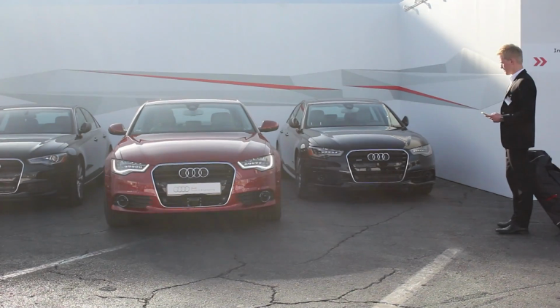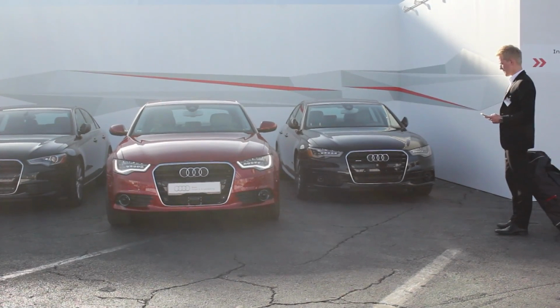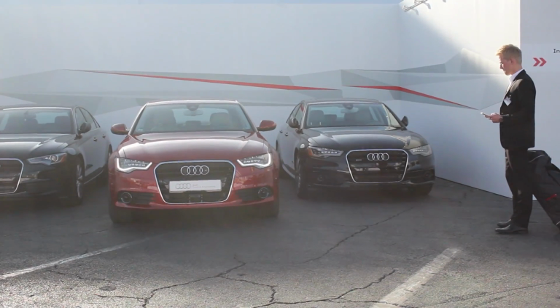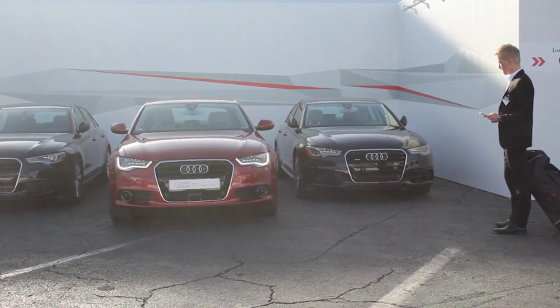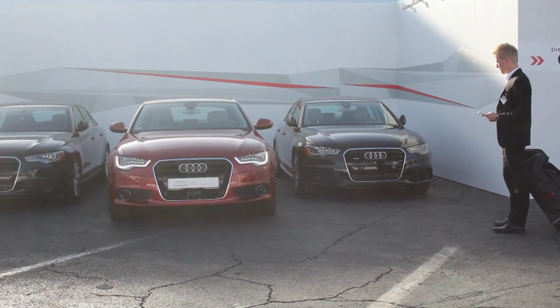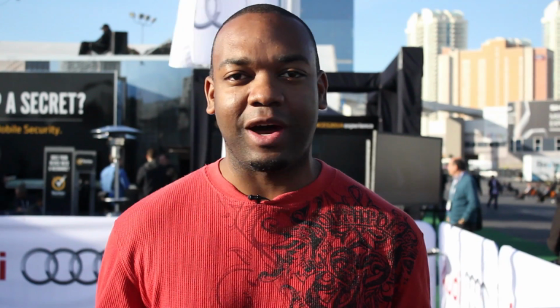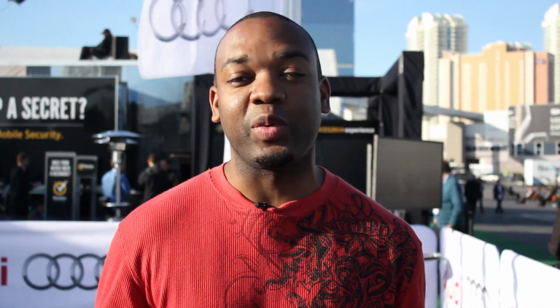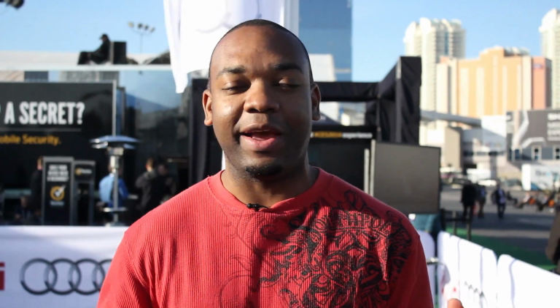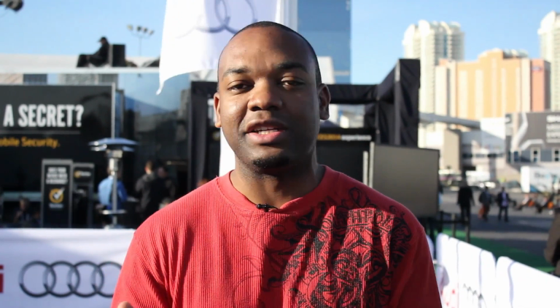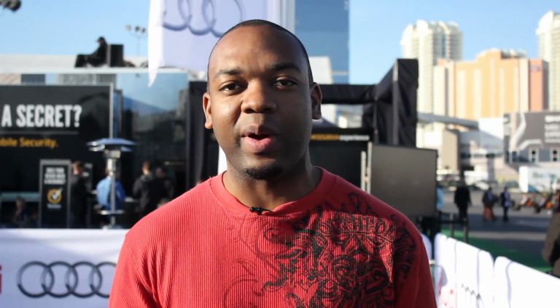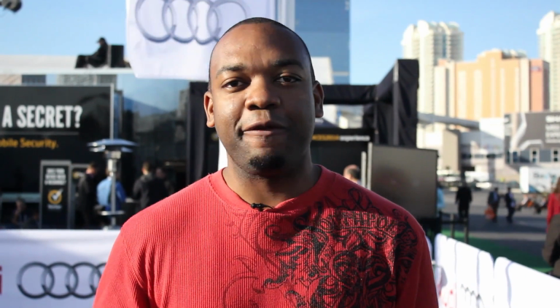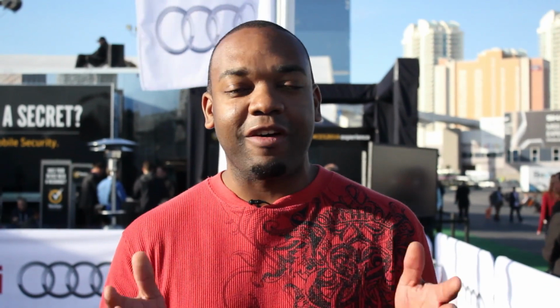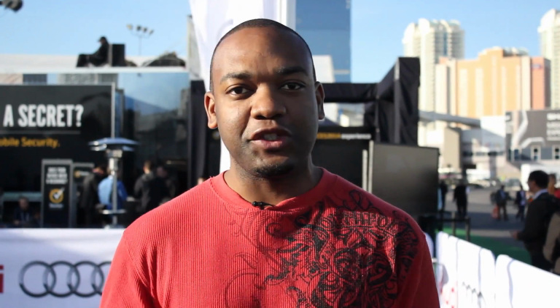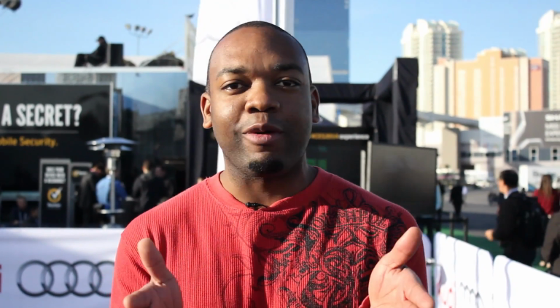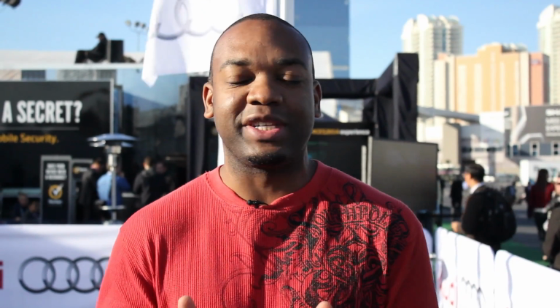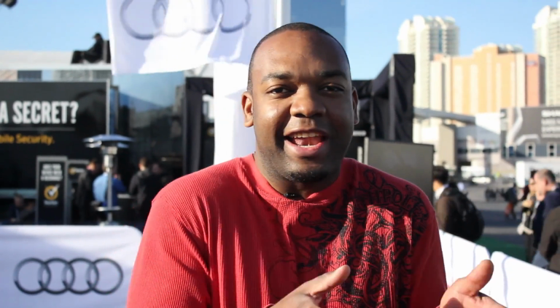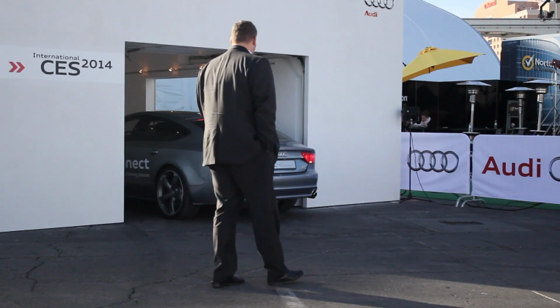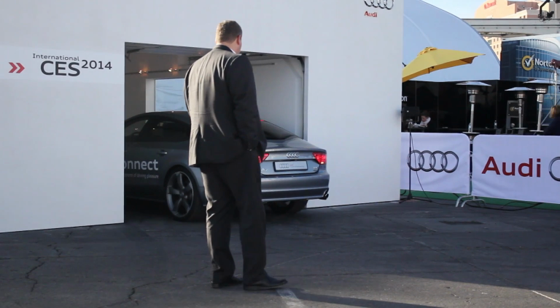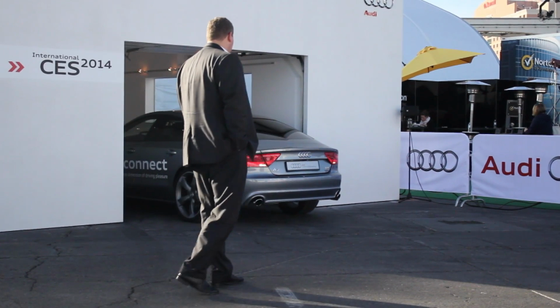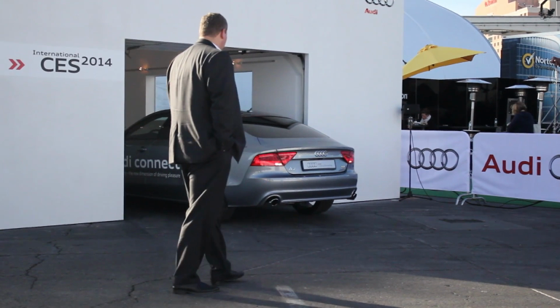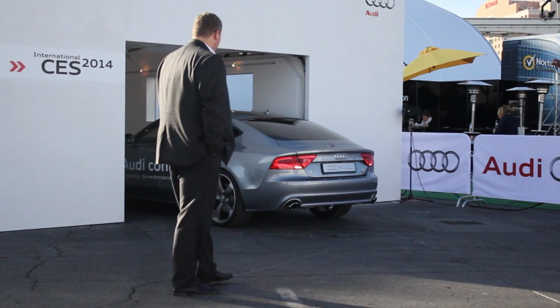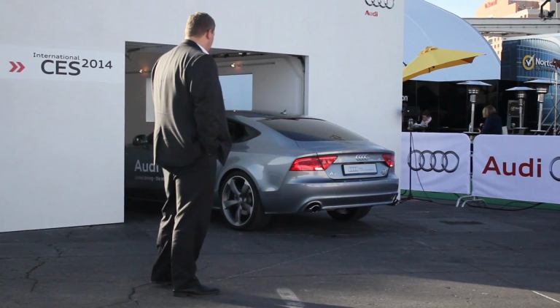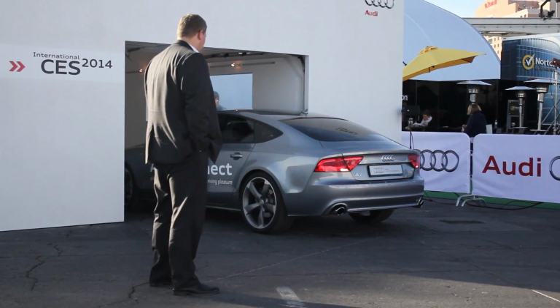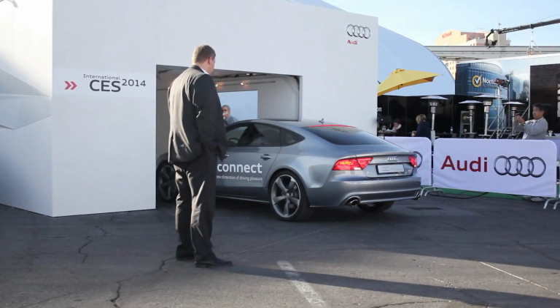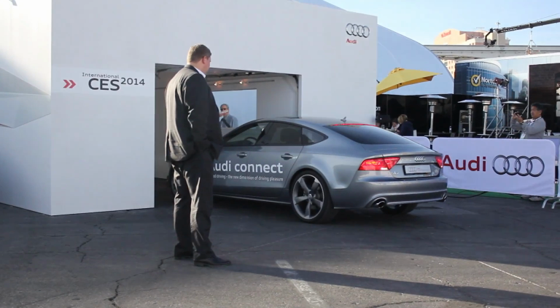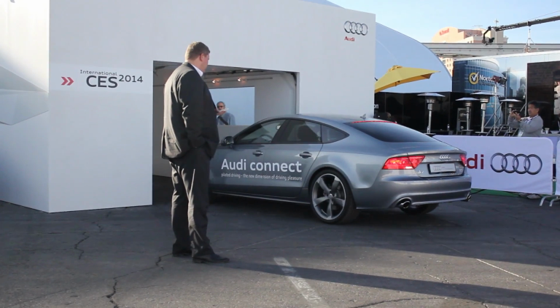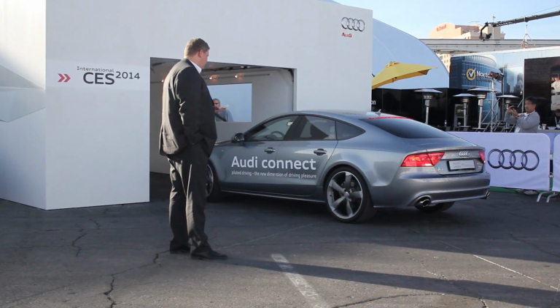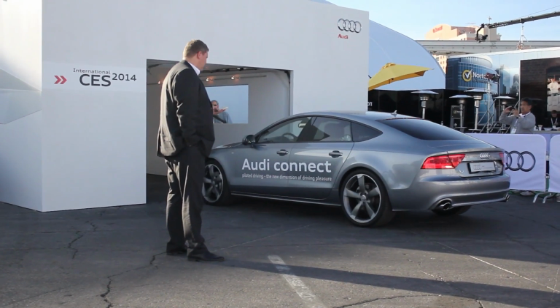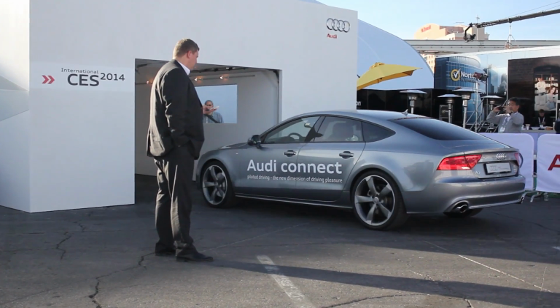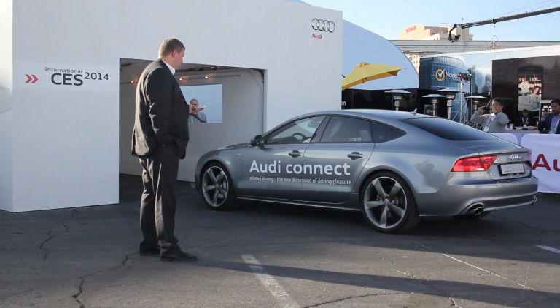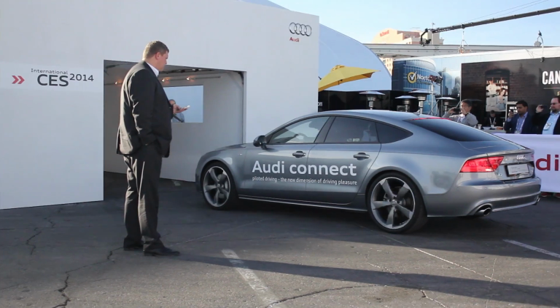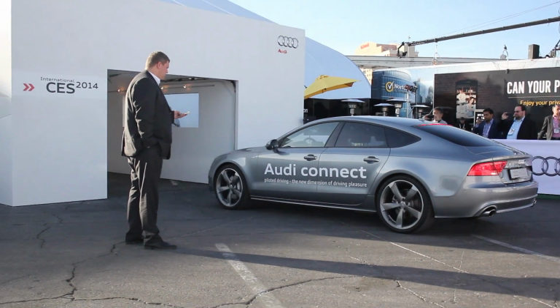The third use of the system is garage parking. It works in a similar way — if your garage is too narrow for you to get in and out of the car, all you do is hop out, open your smartphone, press the button, and the car will park itself in the garage without you being in the car.